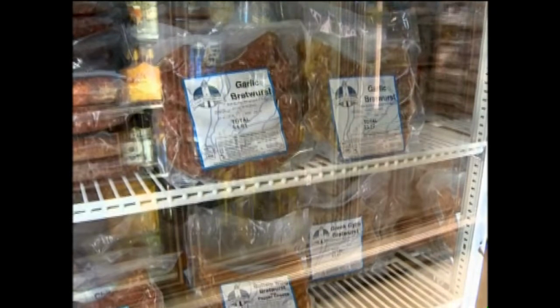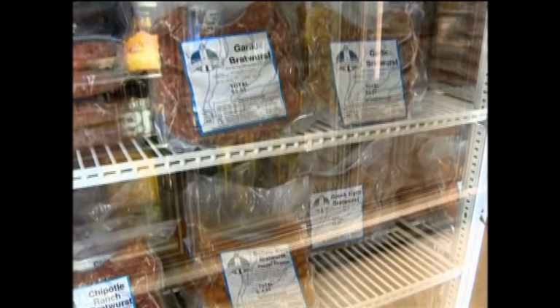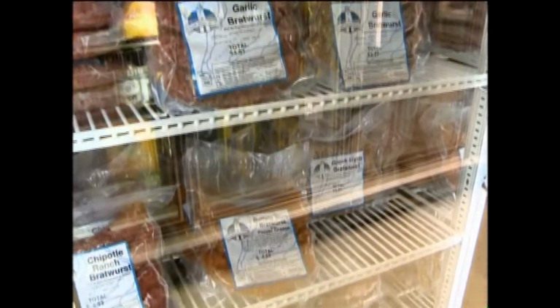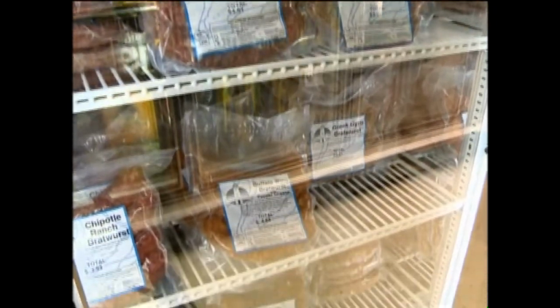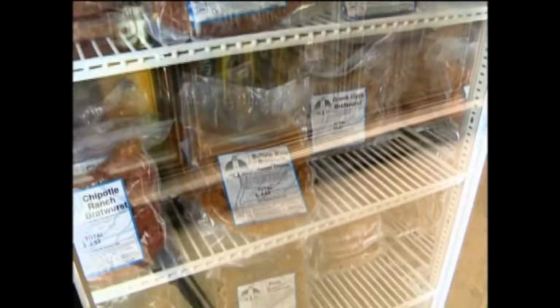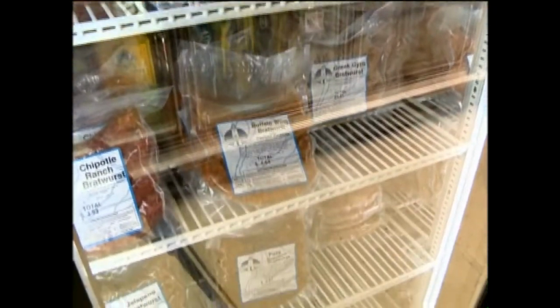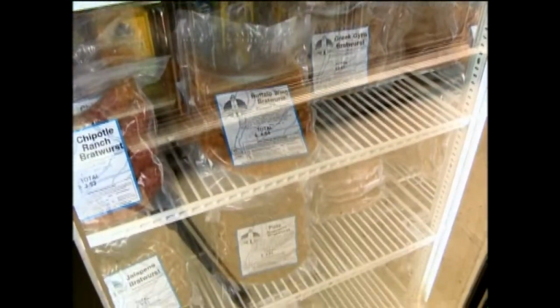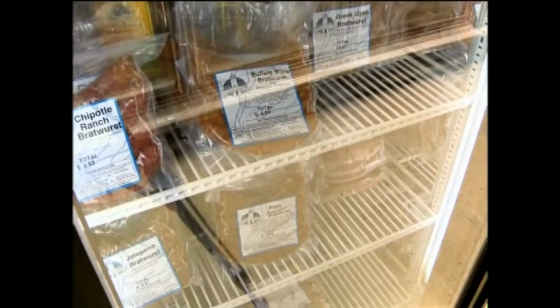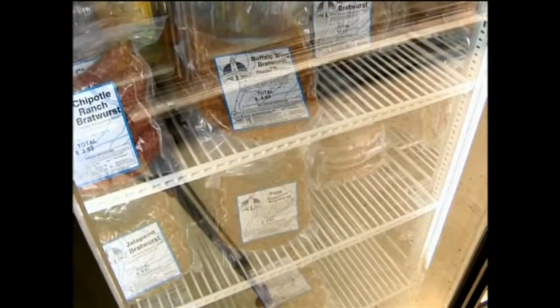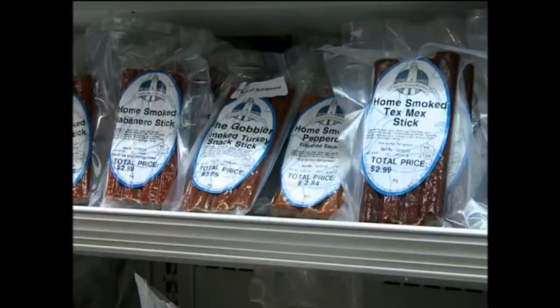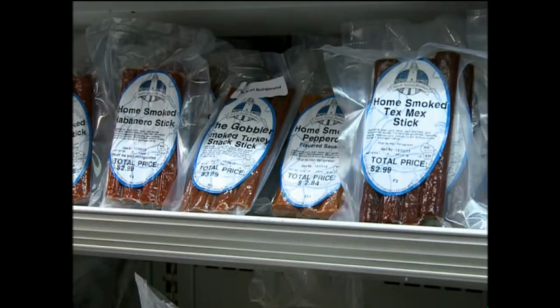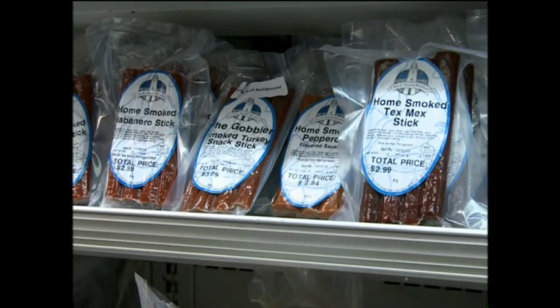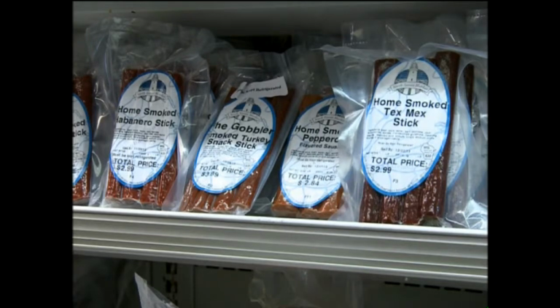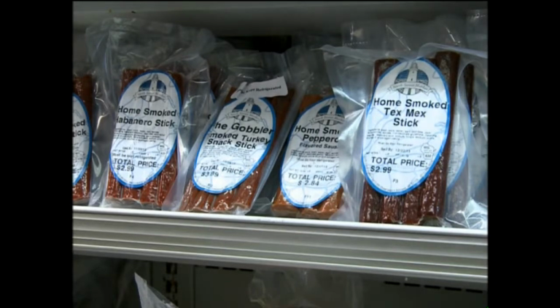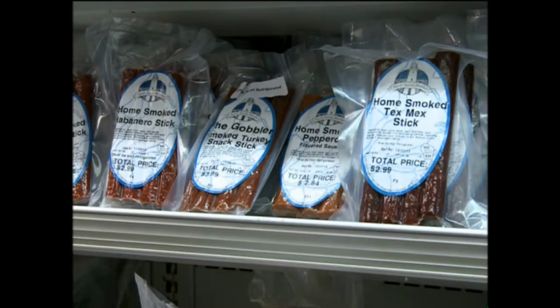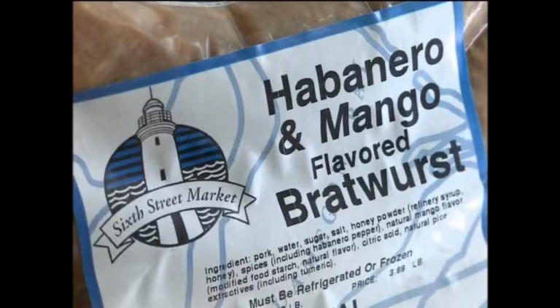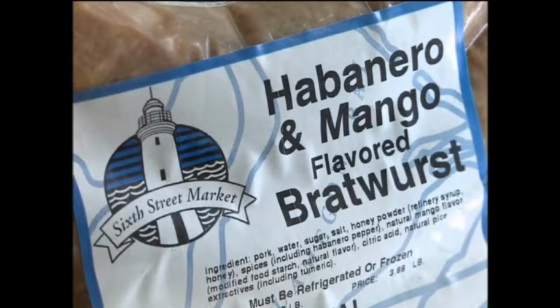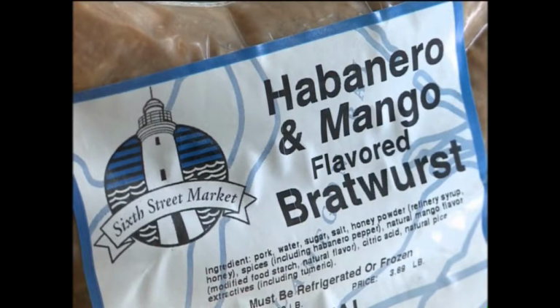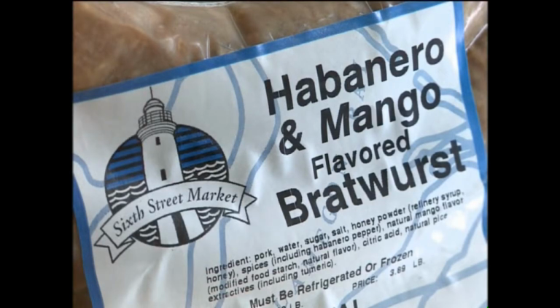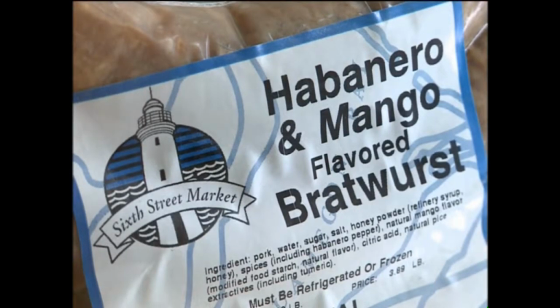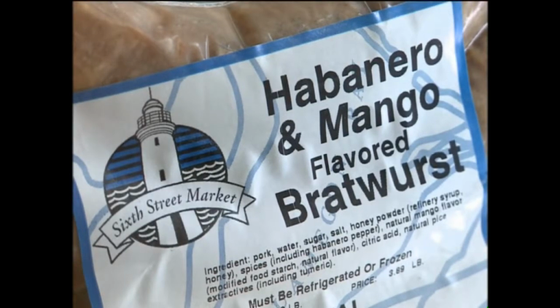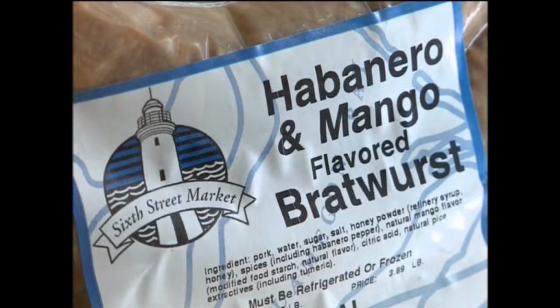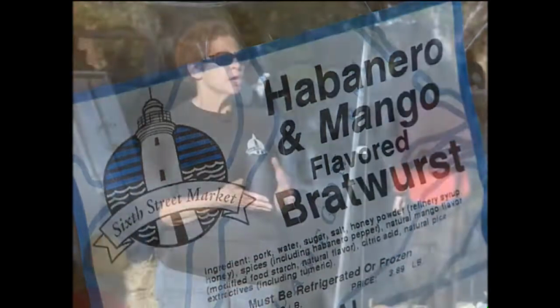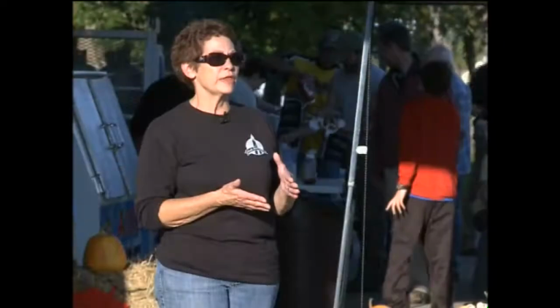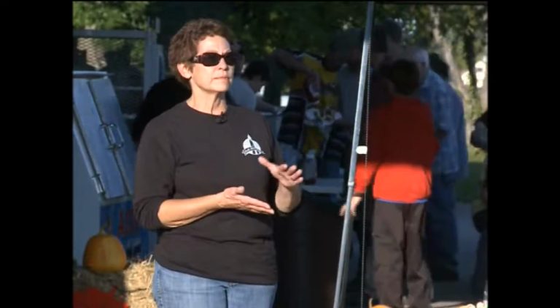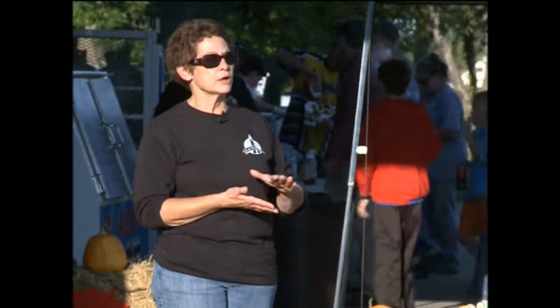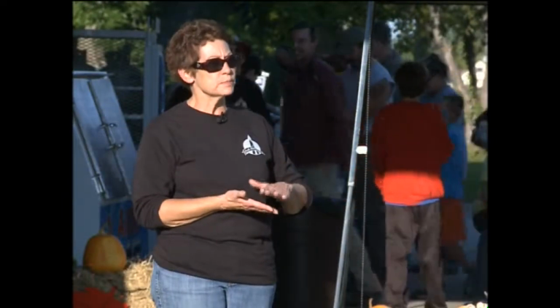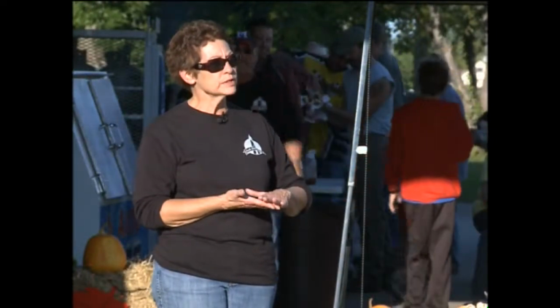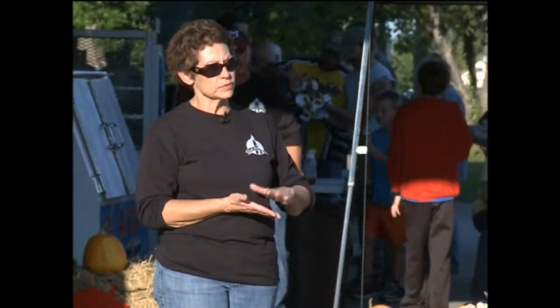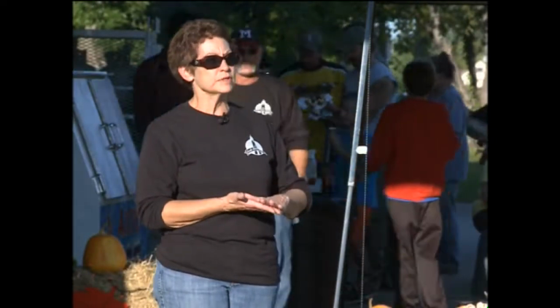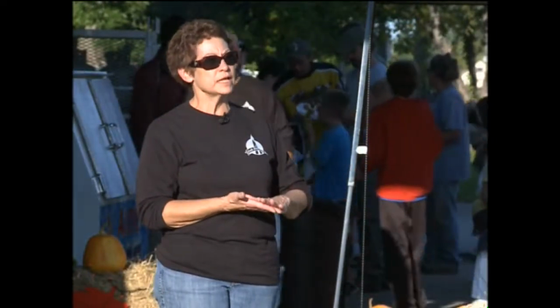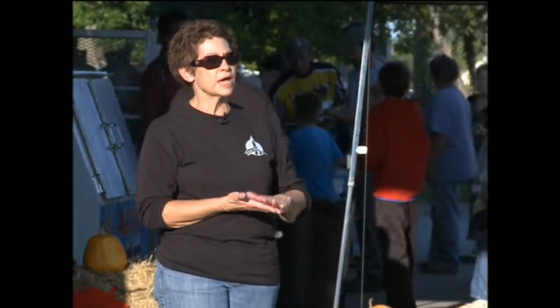We have over 32 different kinds of brats, different flavors. We have at least that many different kinds of snack sticks. We have done a tremendous job with our own smokers — we have our own smokers in the shop.